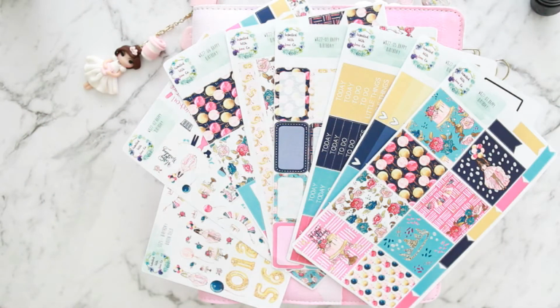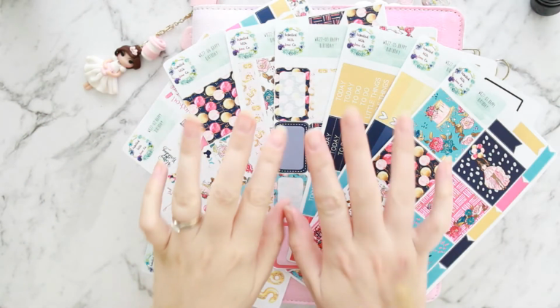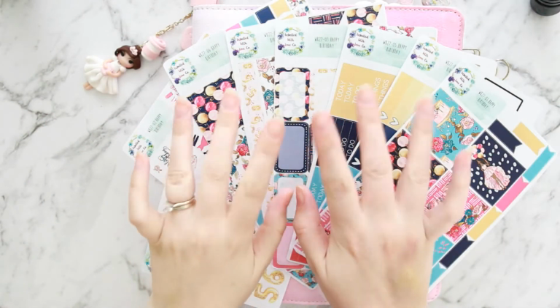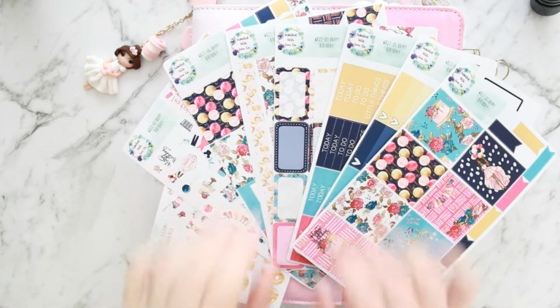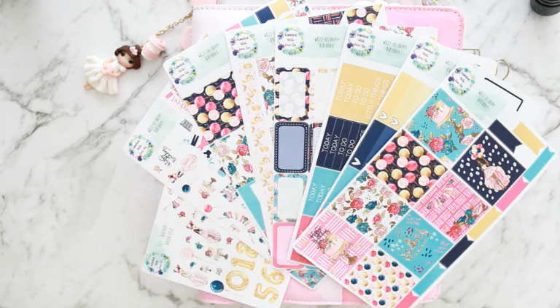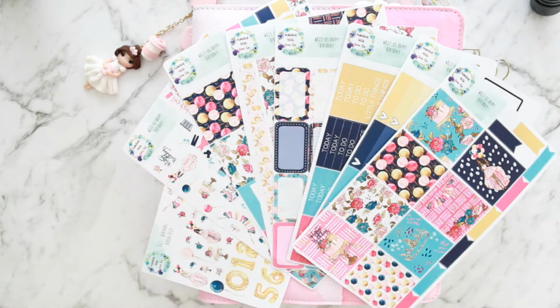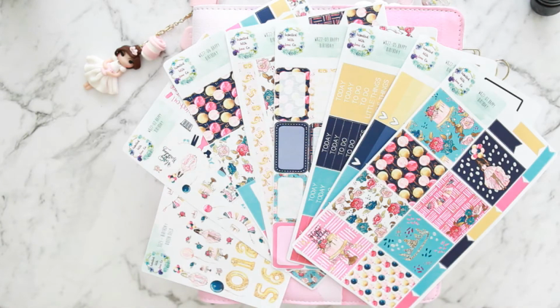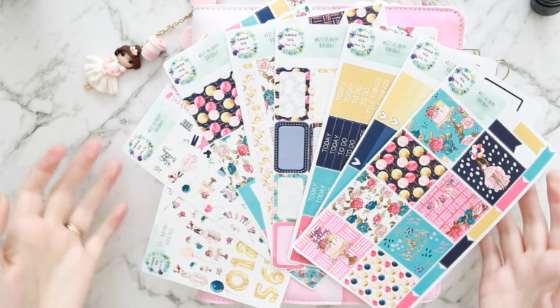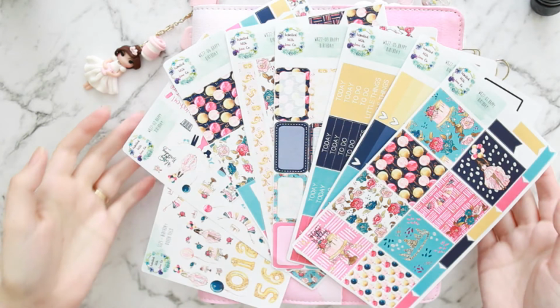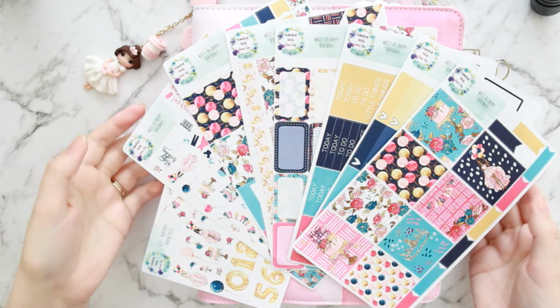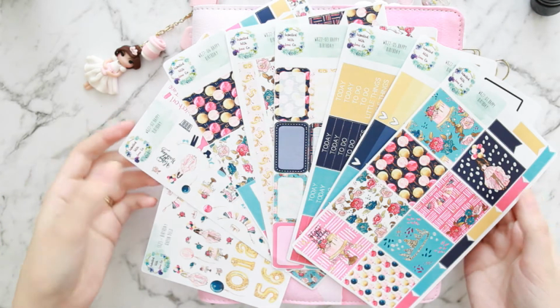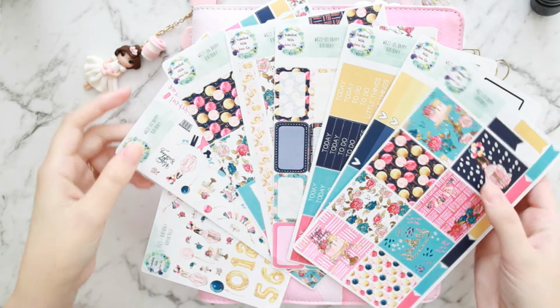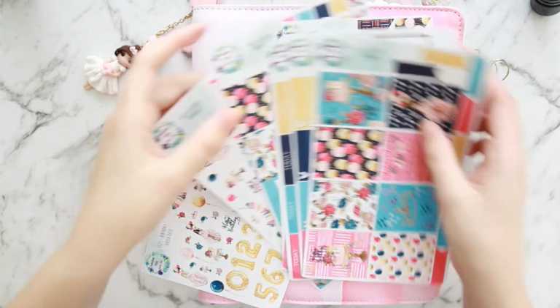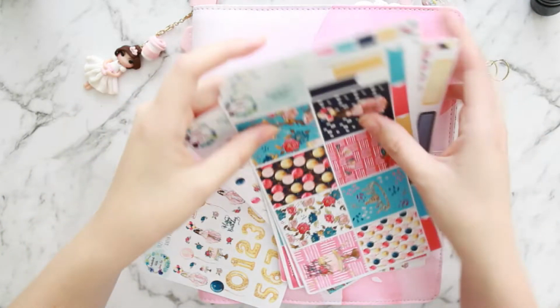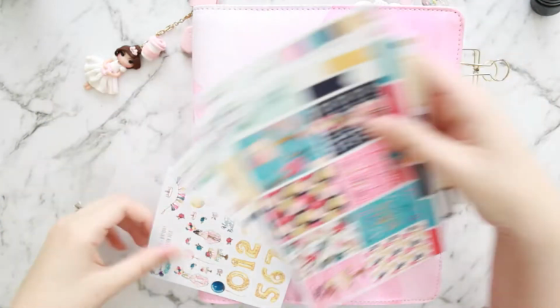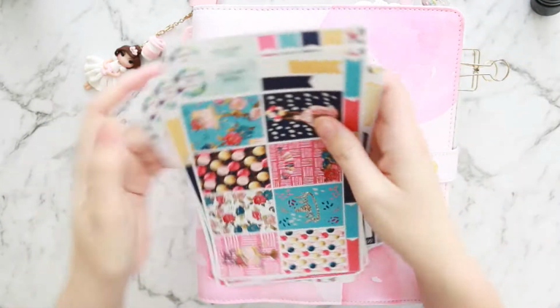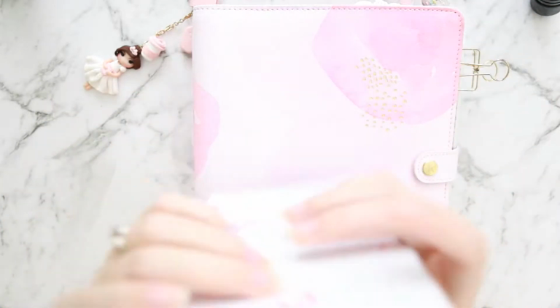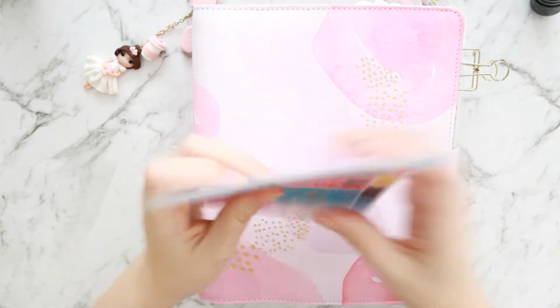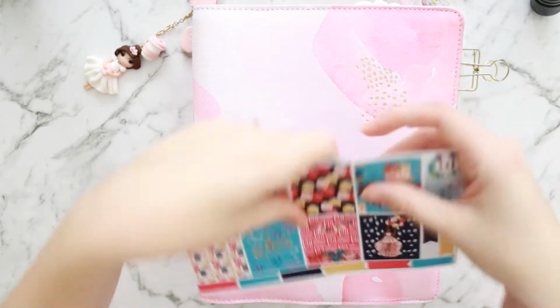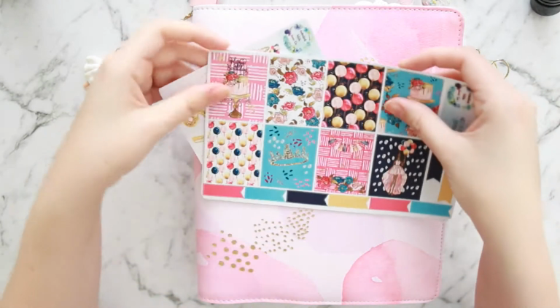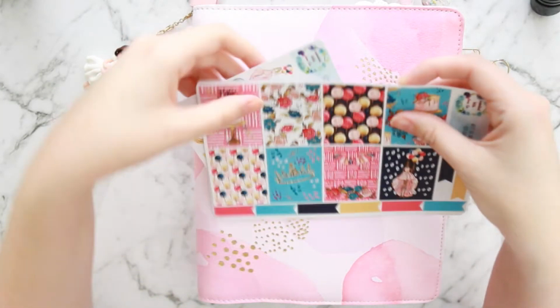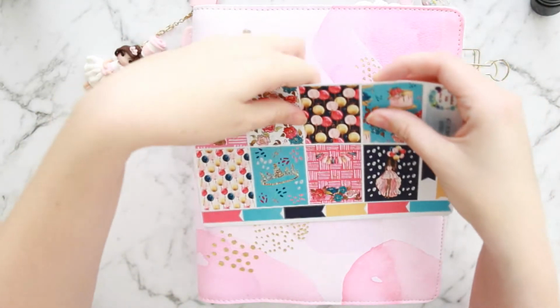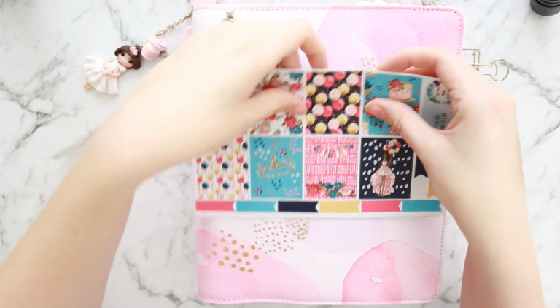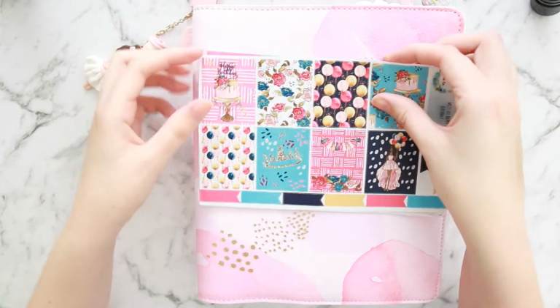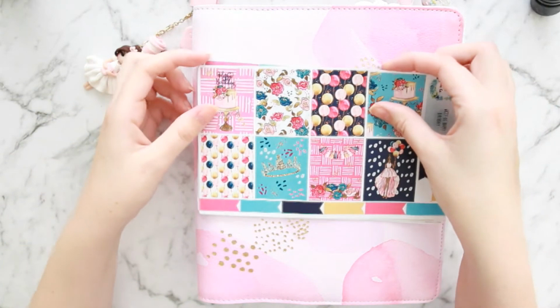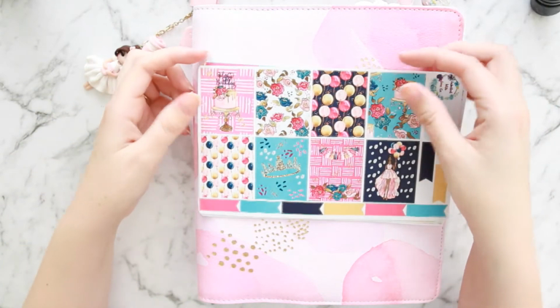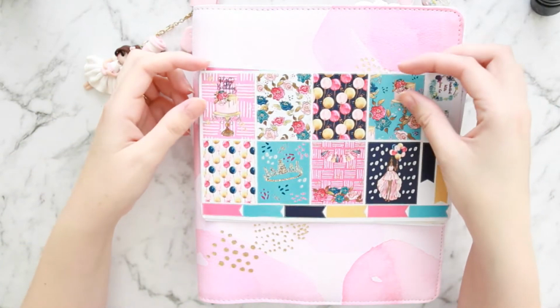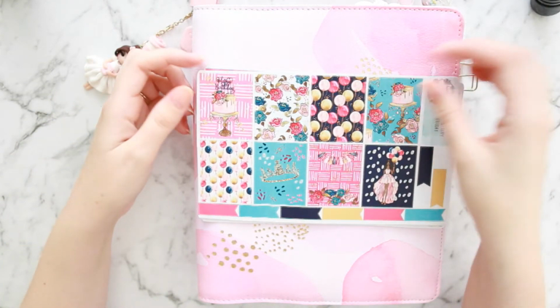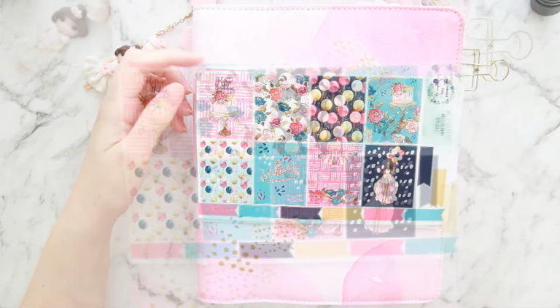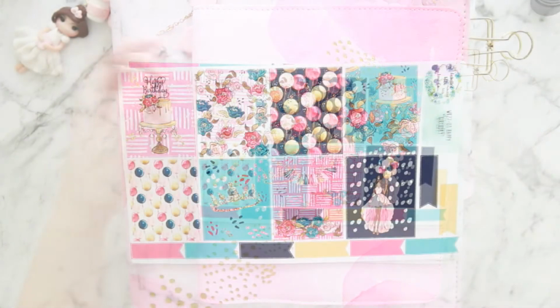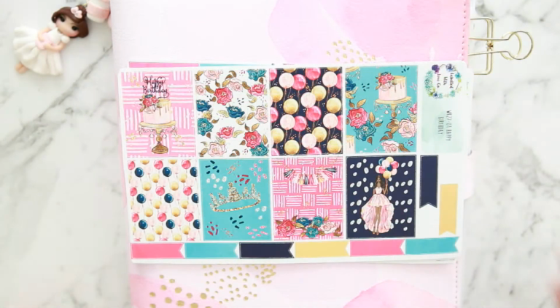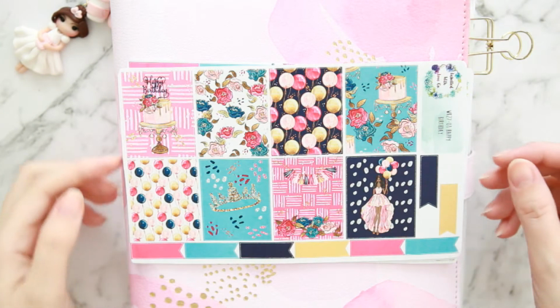Hi guys, it's Dani. Welcome back to another plan with me video. This week I'm planning for the week of August 21st through to the 27th, which also happens to be my birthday week. I turned 30 on the 27th.